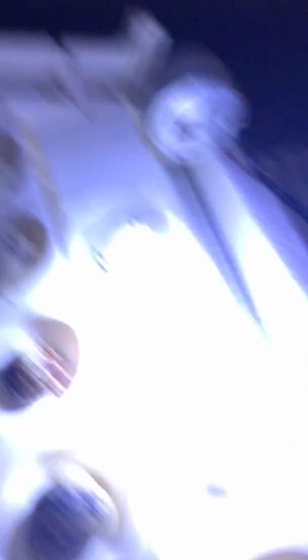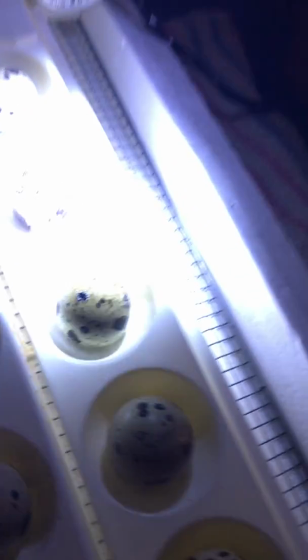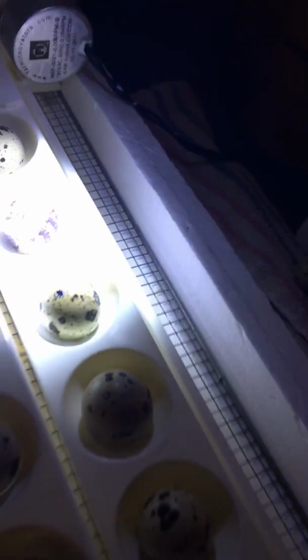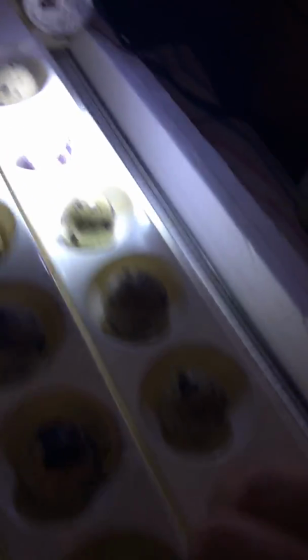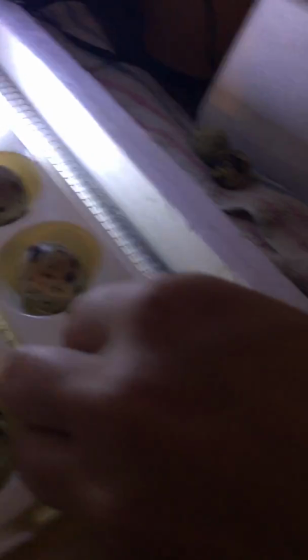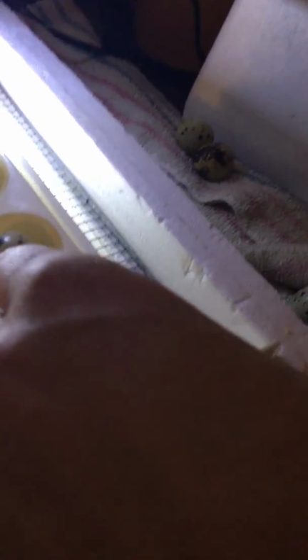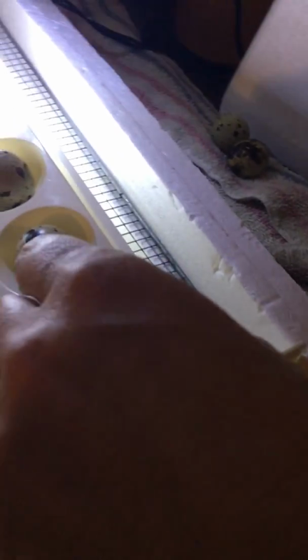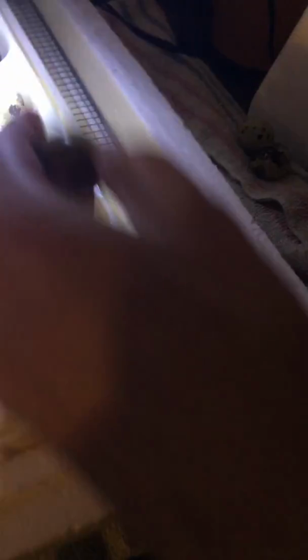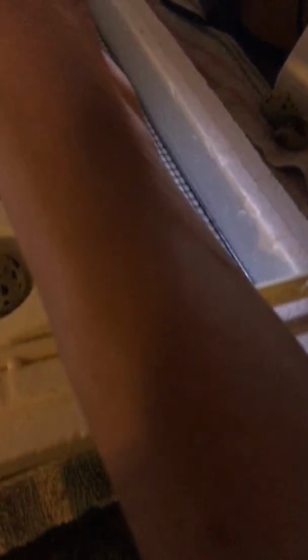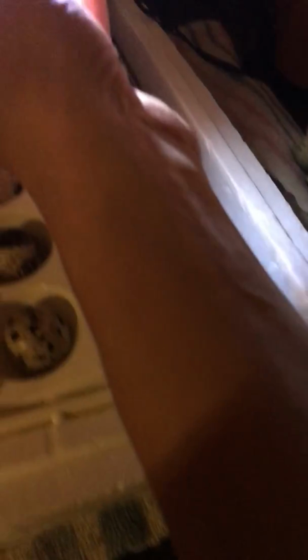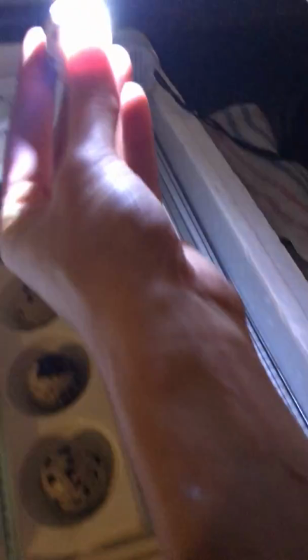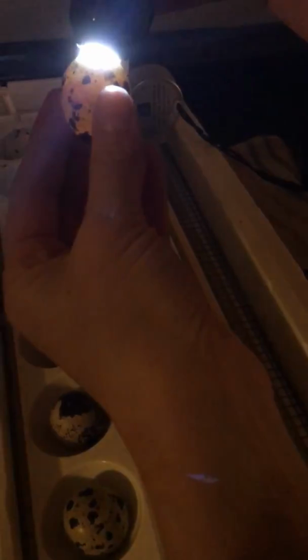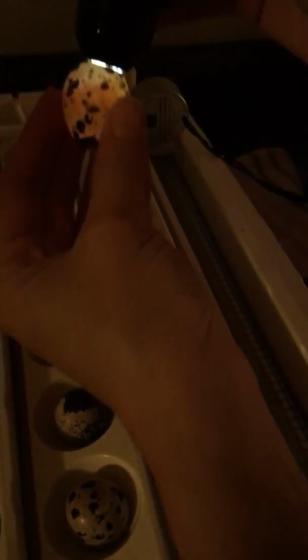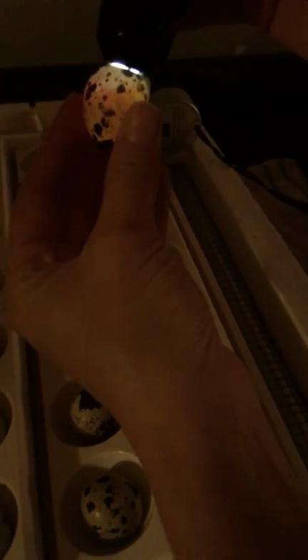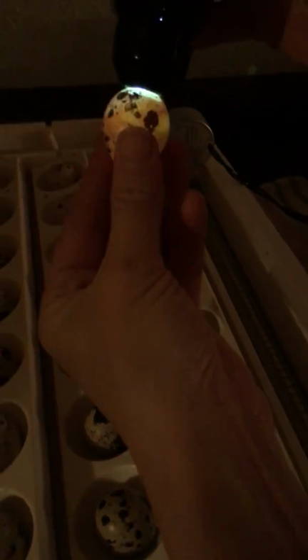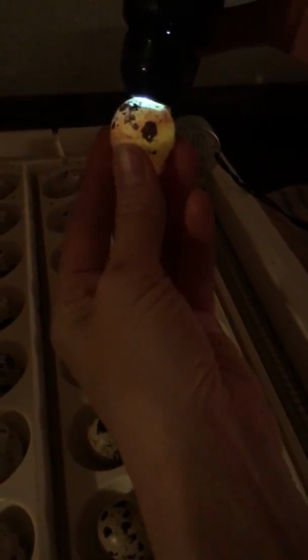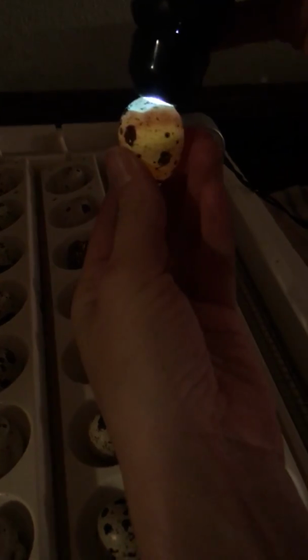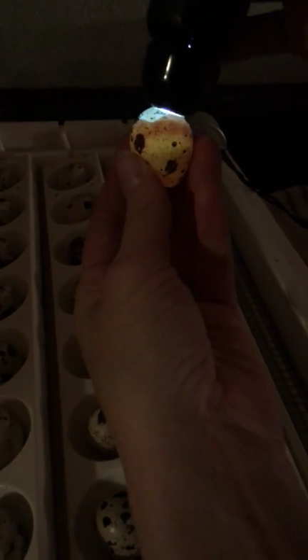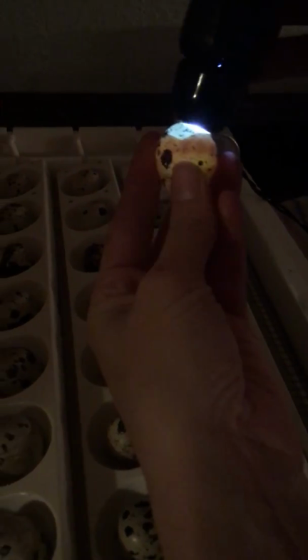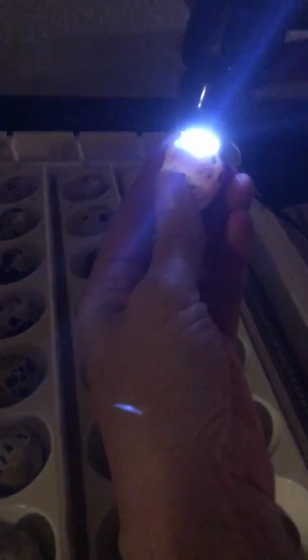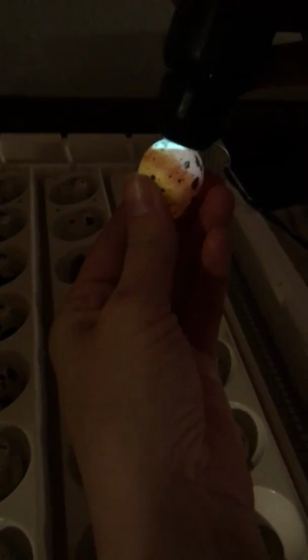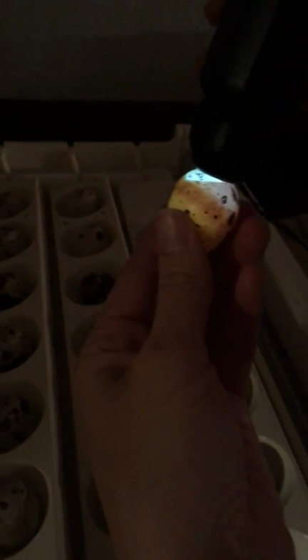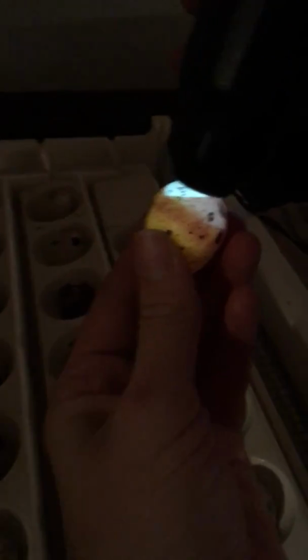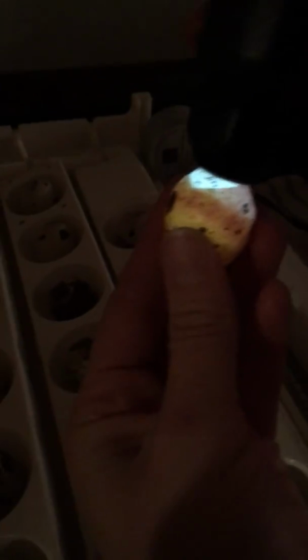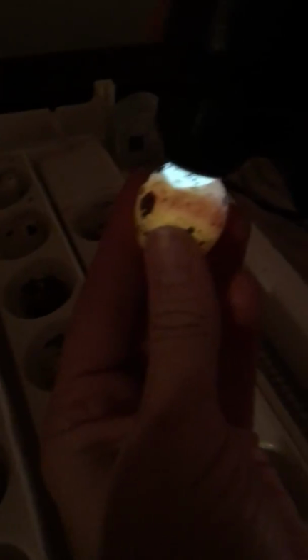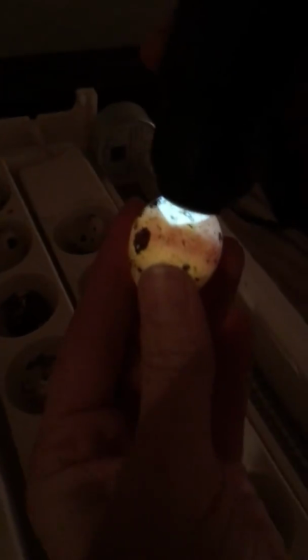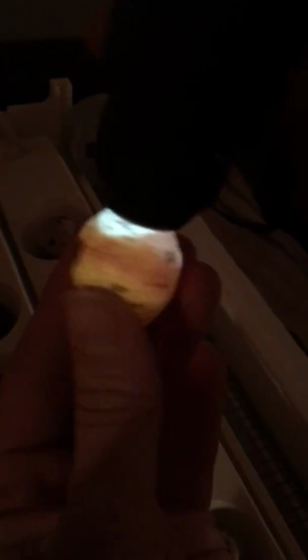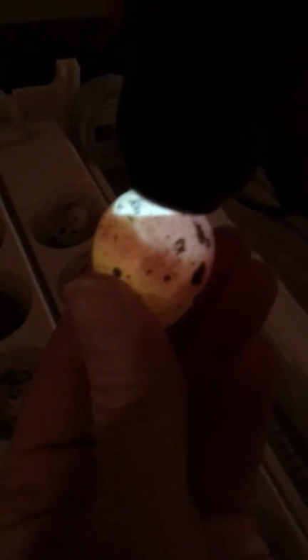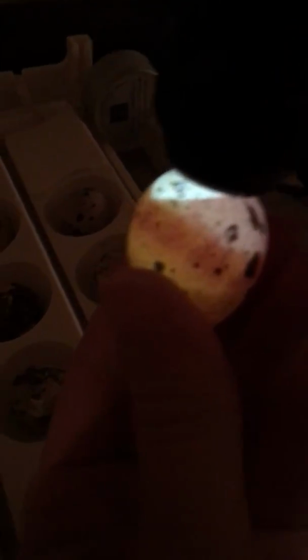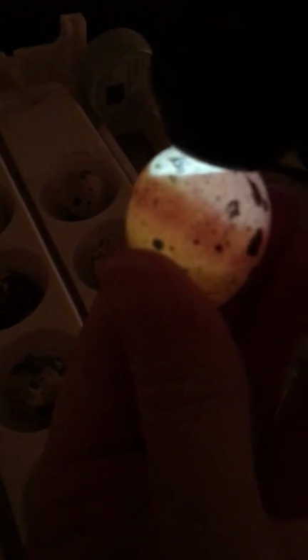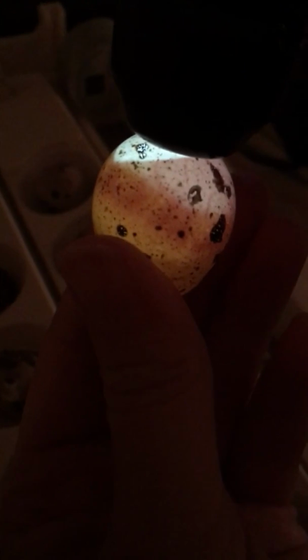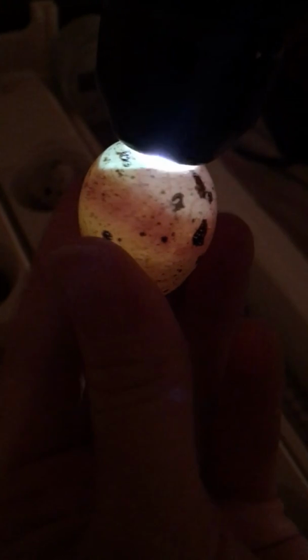This is only day eight, so I won't pull any out unless they're not fertilized. I think this one is a dud. It was fertilized and it has since died.